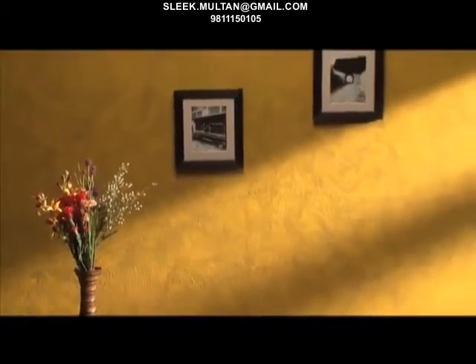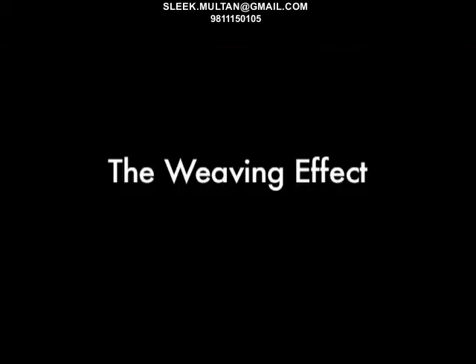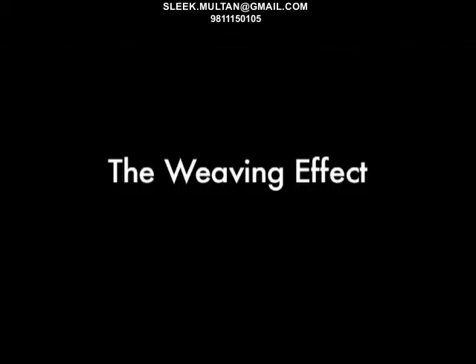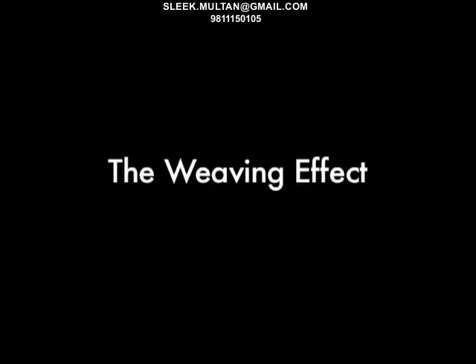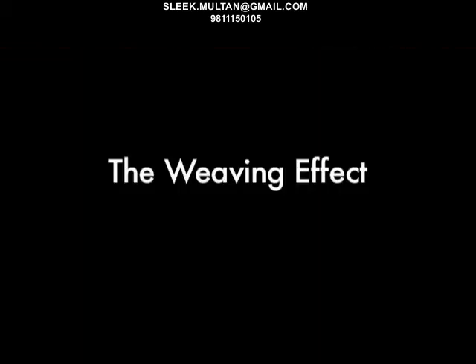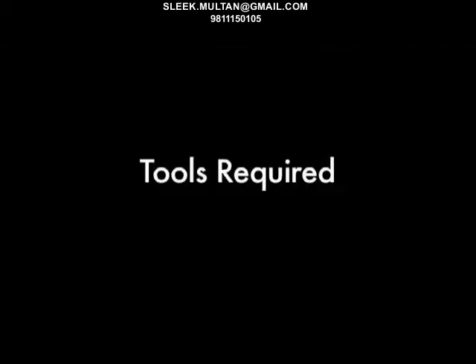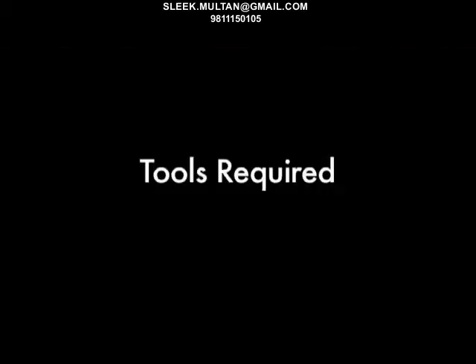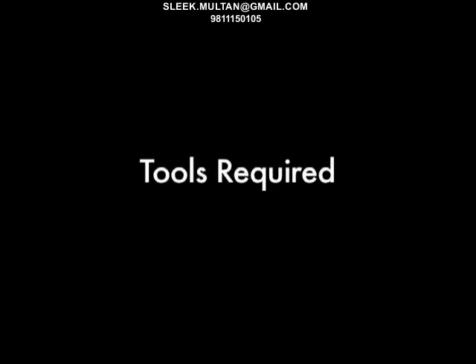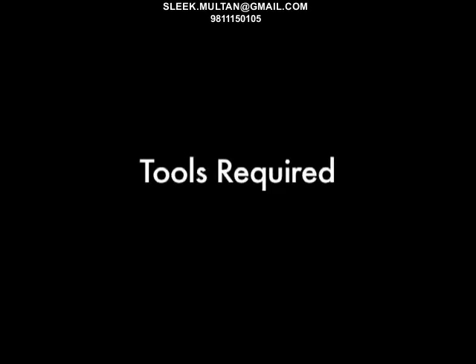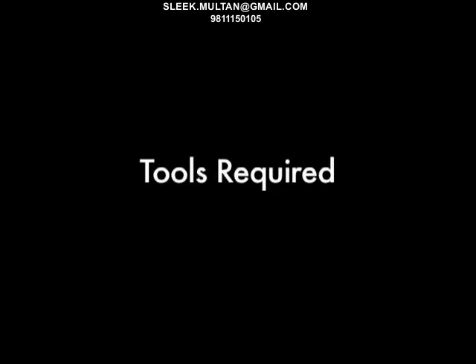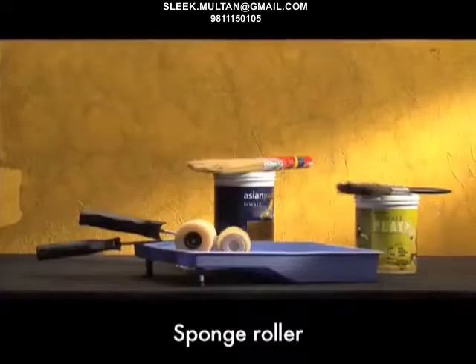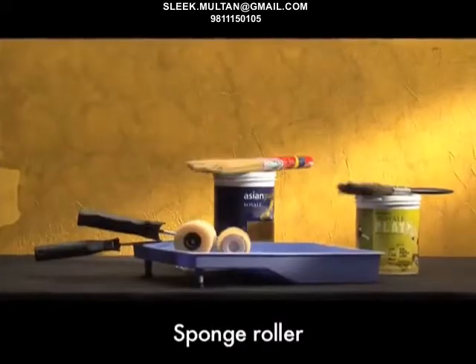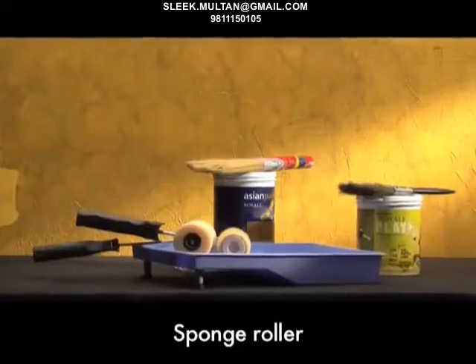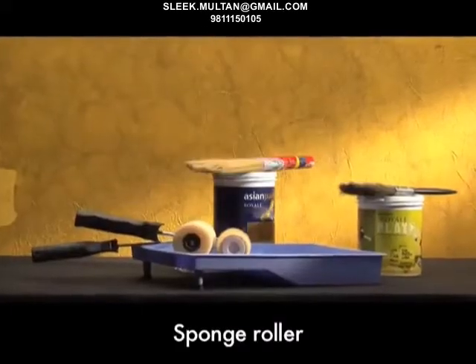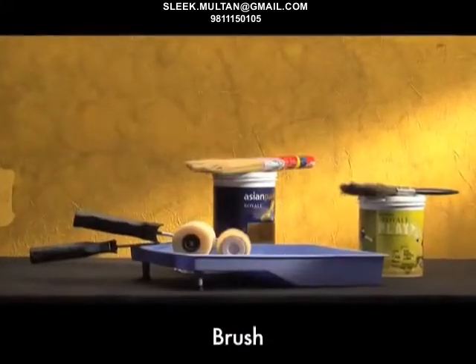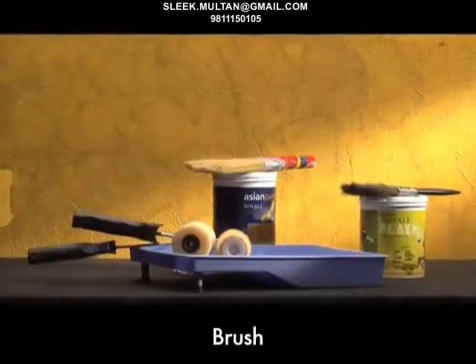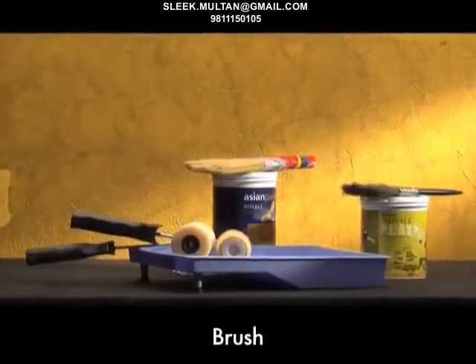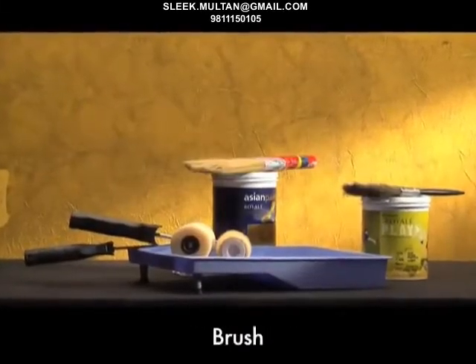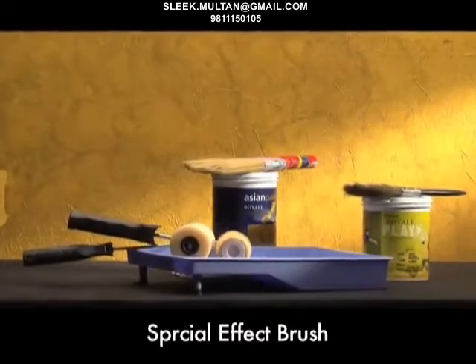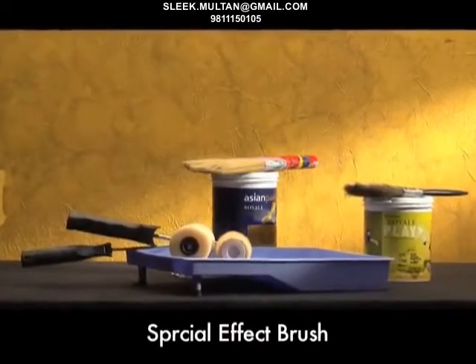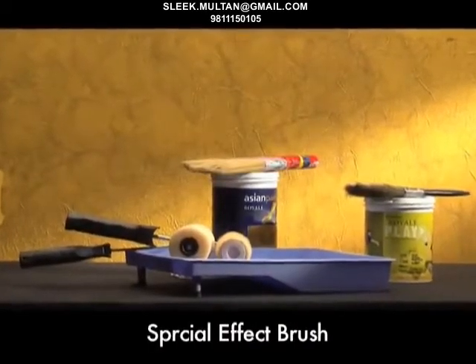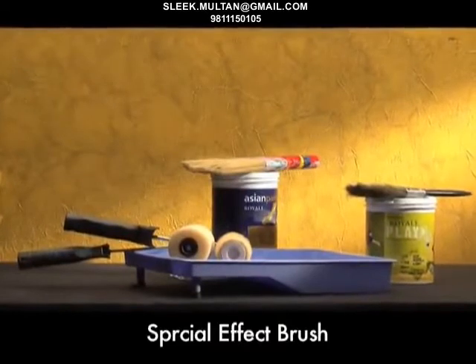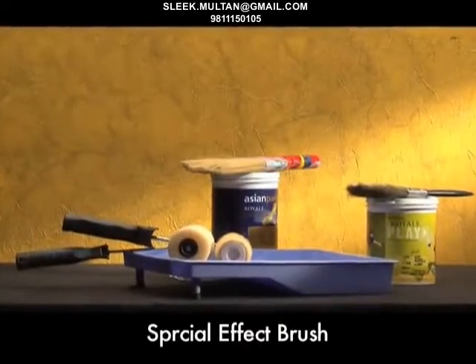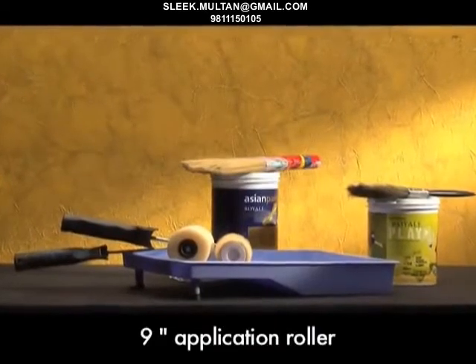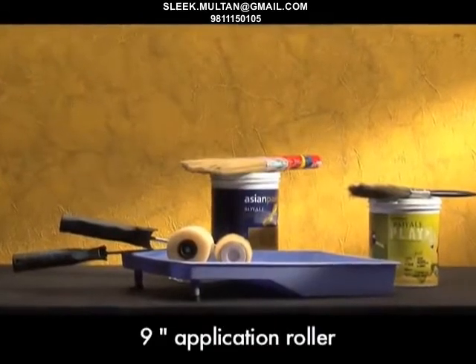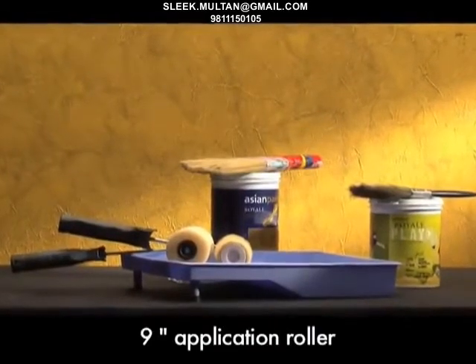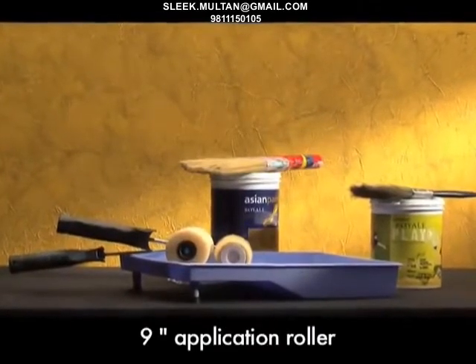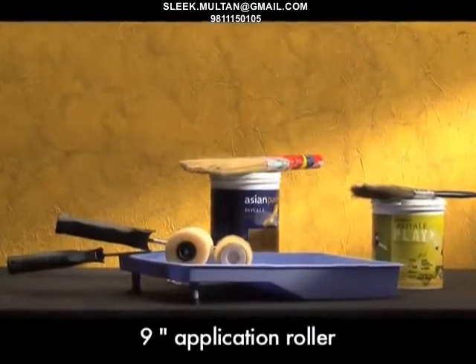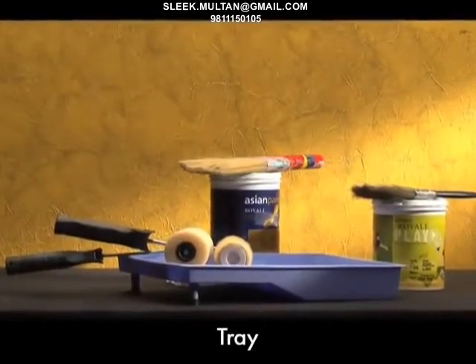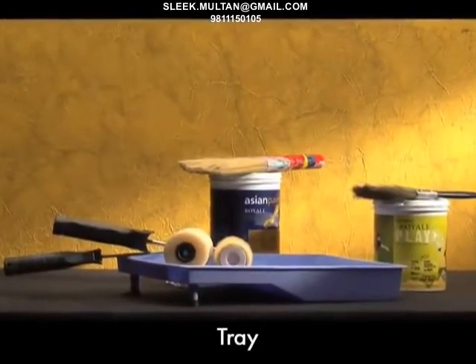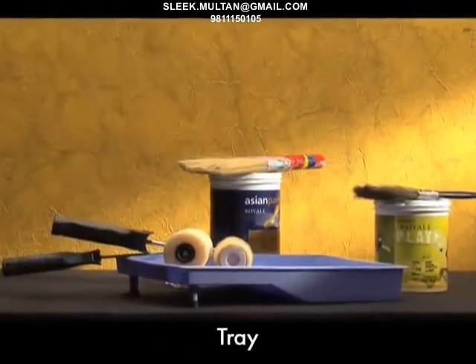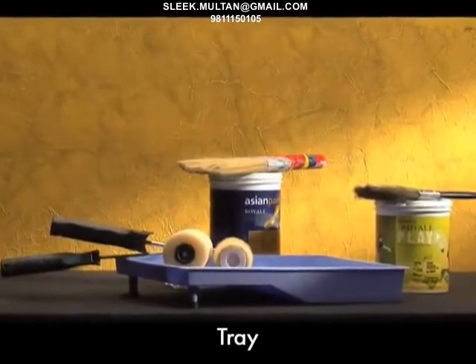The weaving effect. Tools required: sponge roller, a regular brush, a special effect brush, a 9-inch application roller, and a tray.